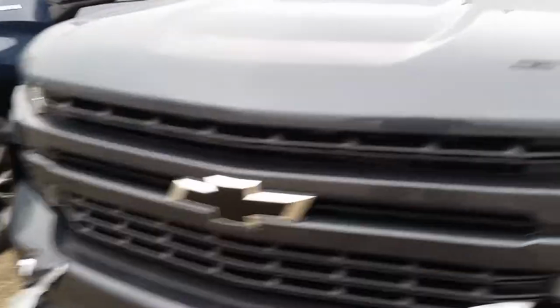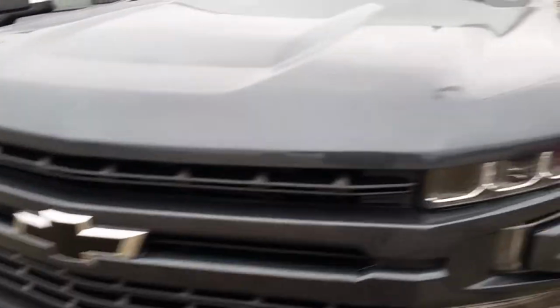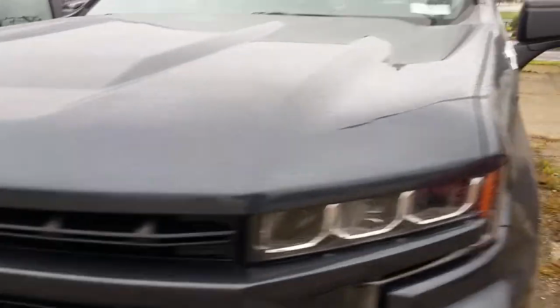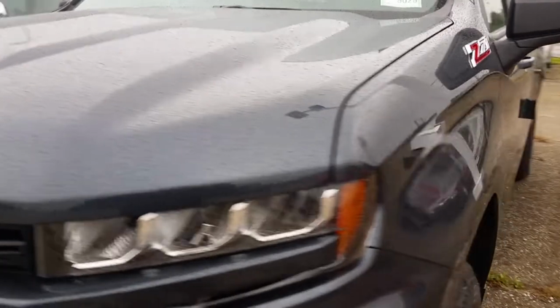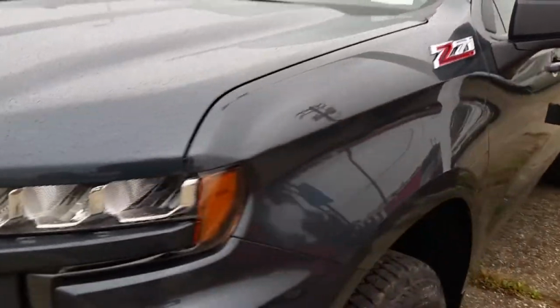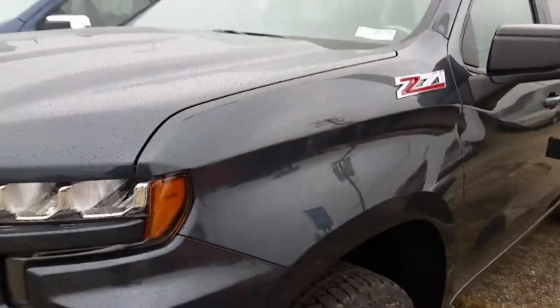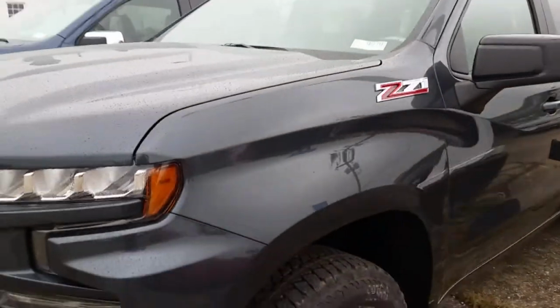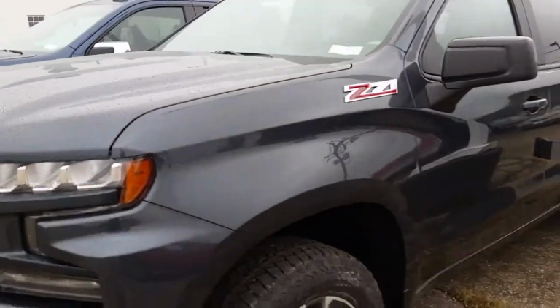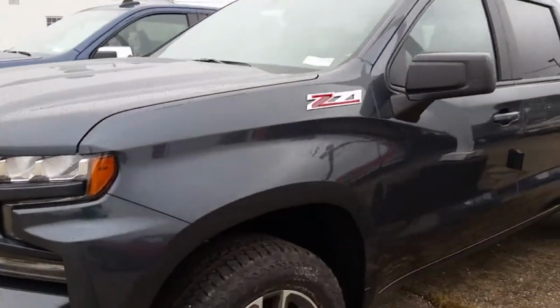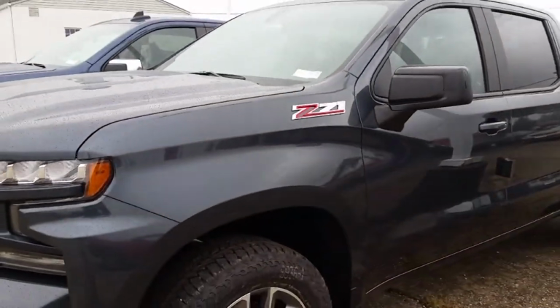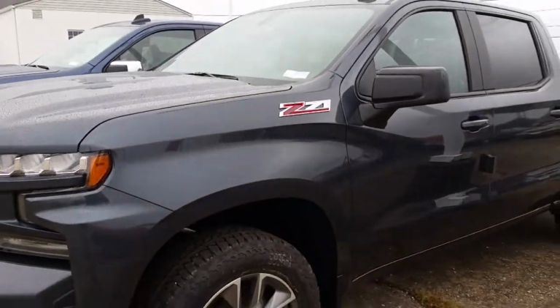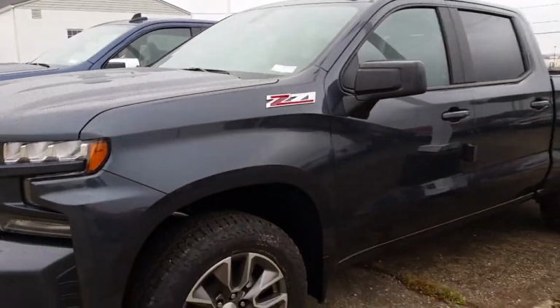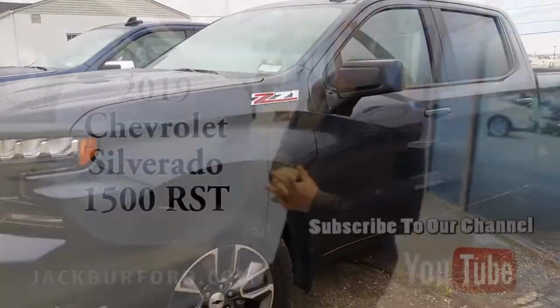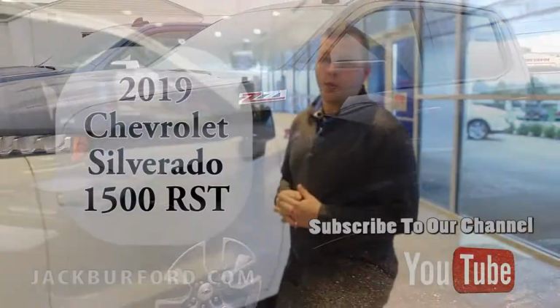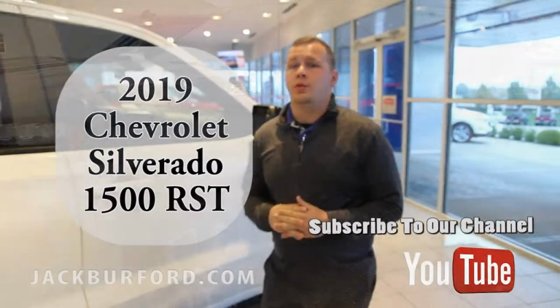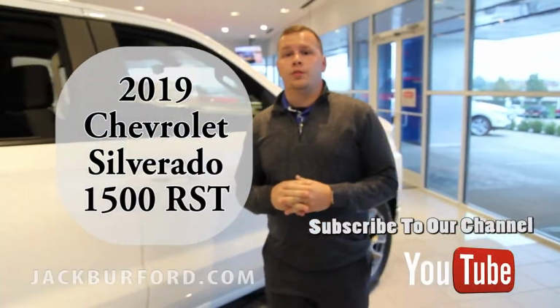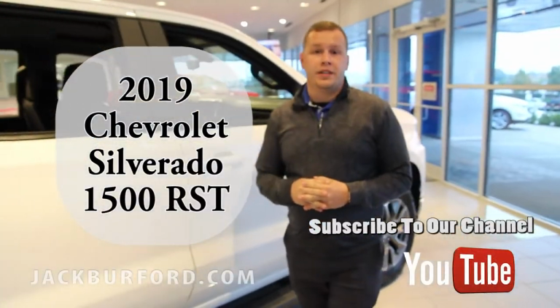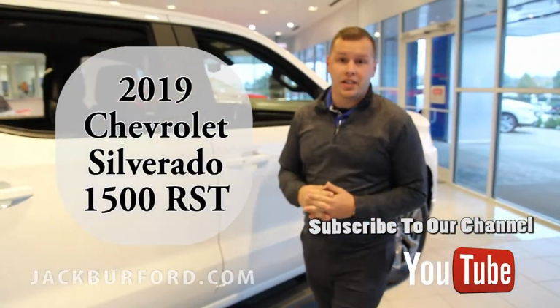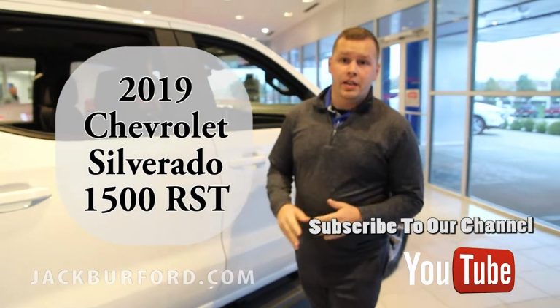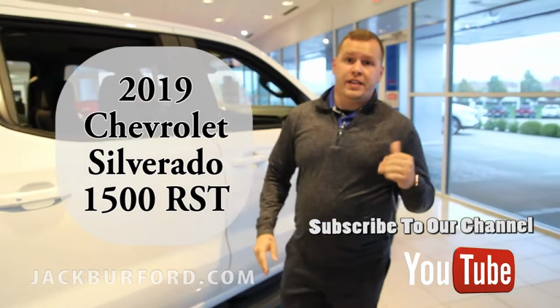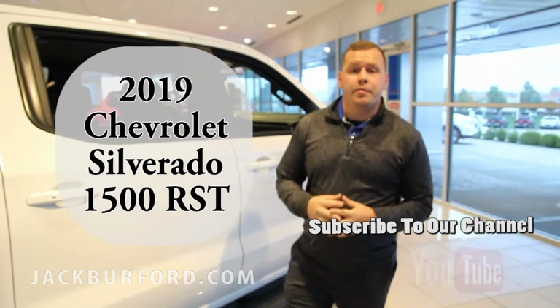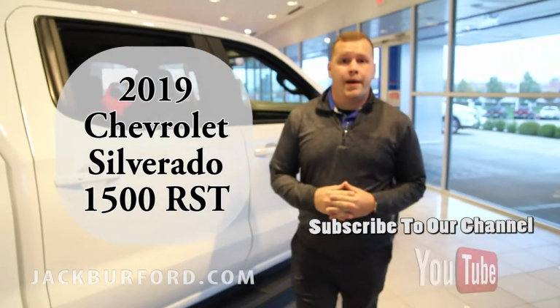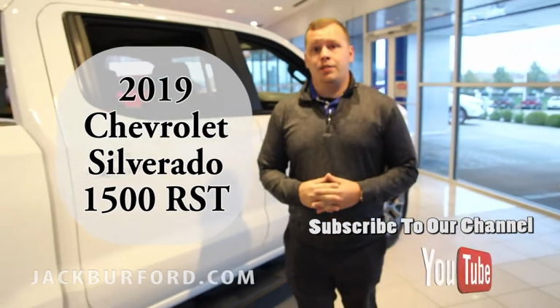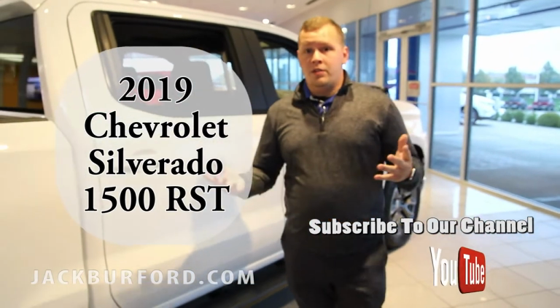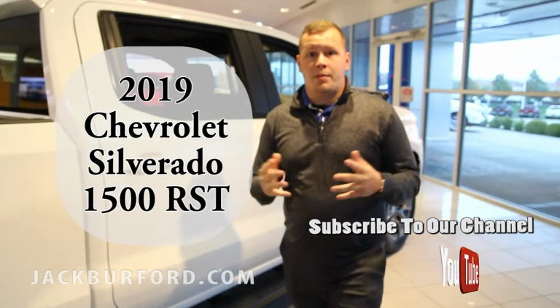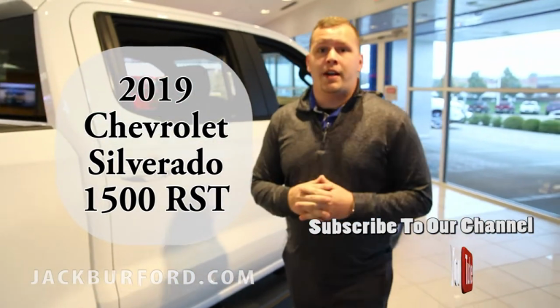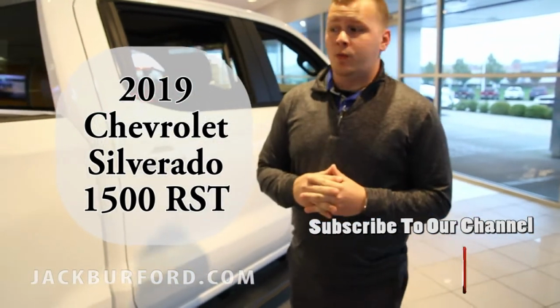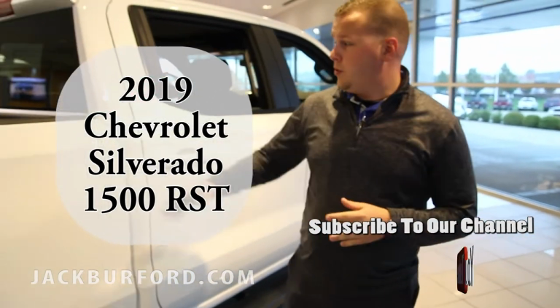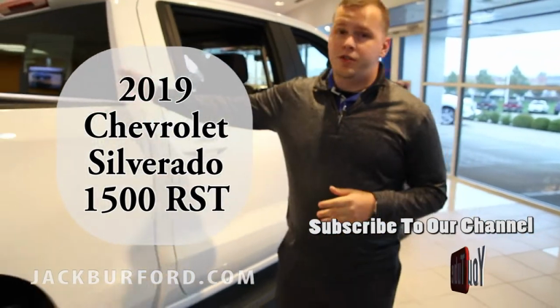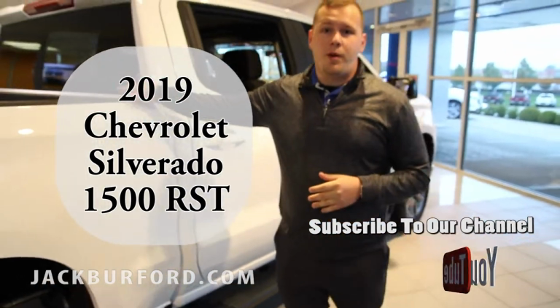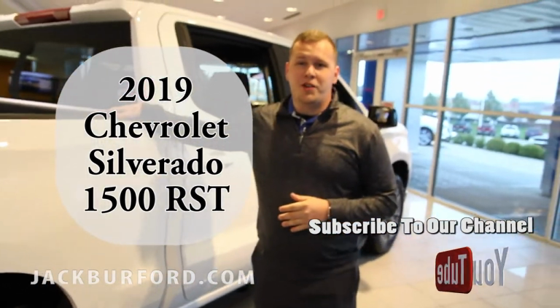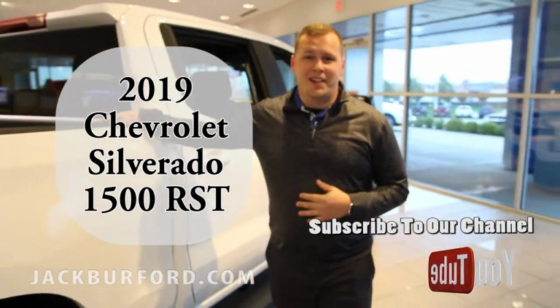When you're ready to park one of these in your driveway, you can visit us online at jackburford.com. We're located right across from Walmart and Lowe's here in Richmond, Kentucky on the Eastern Bypass. Stop on down and we'll get you one of these trucks parked in your driveway today.